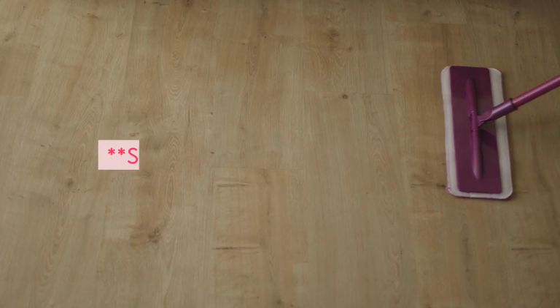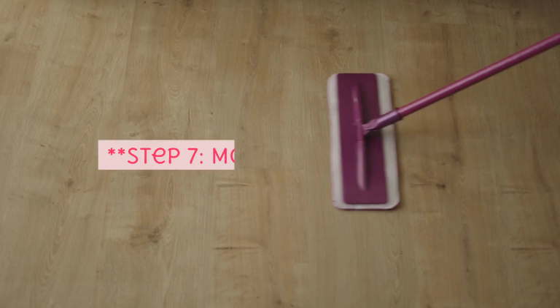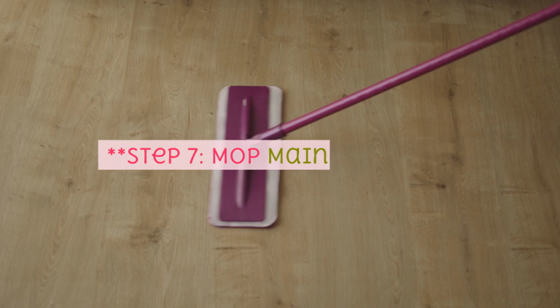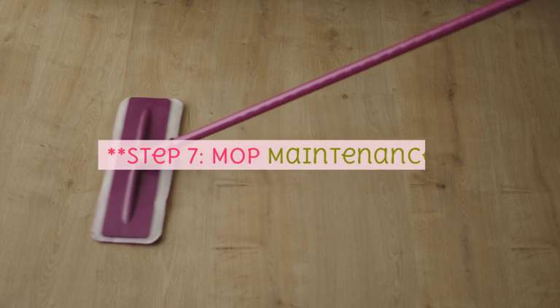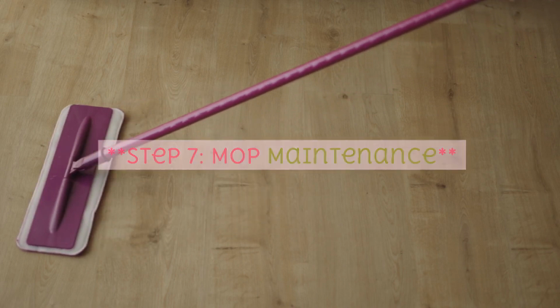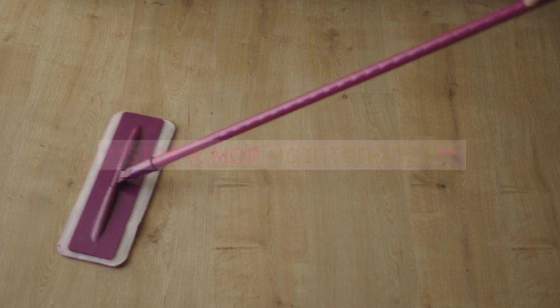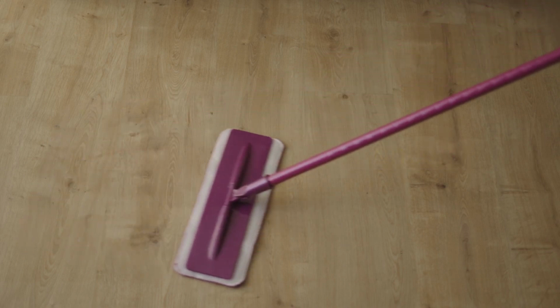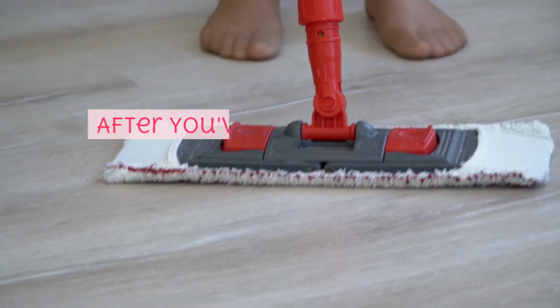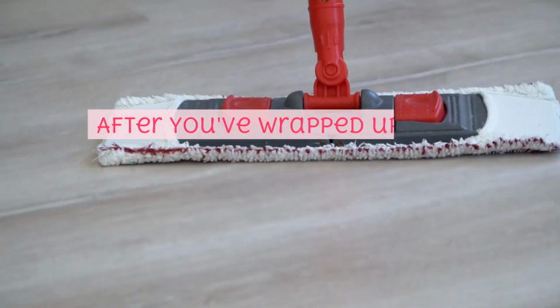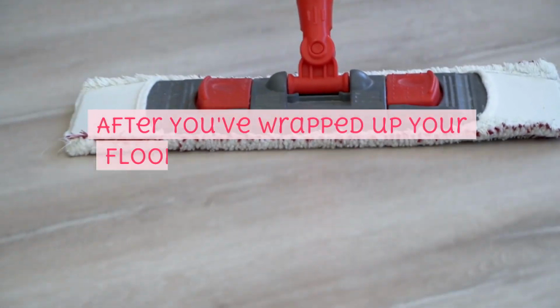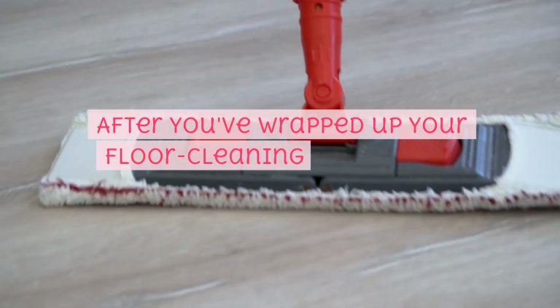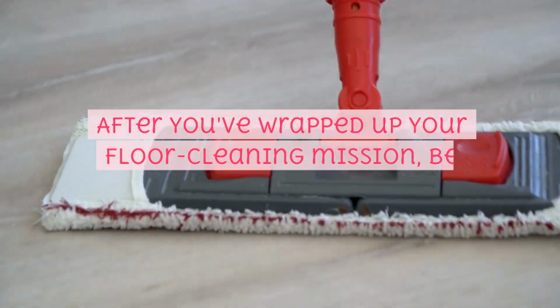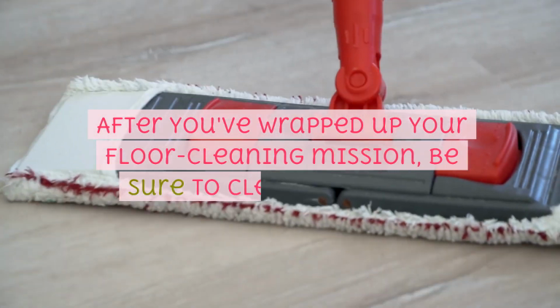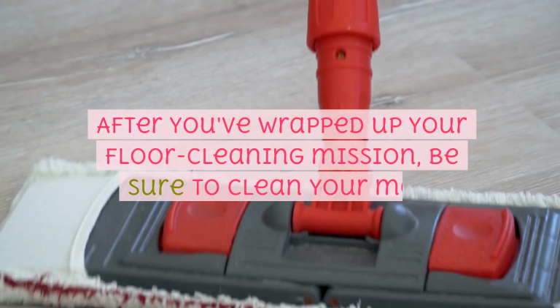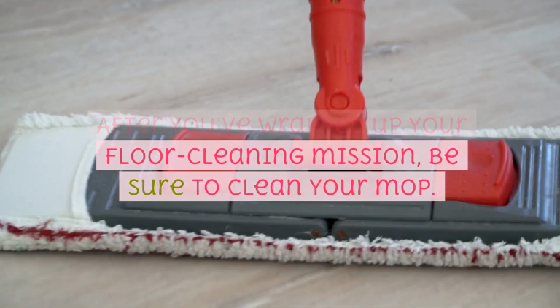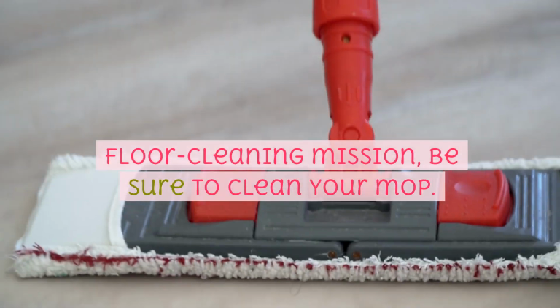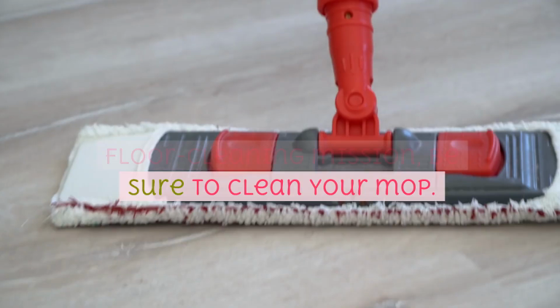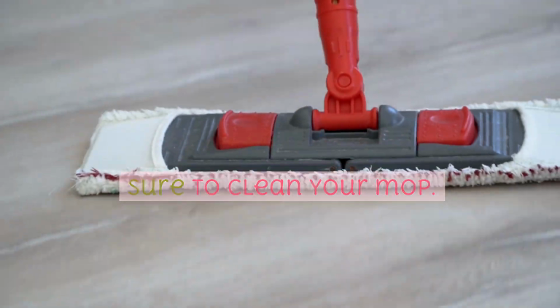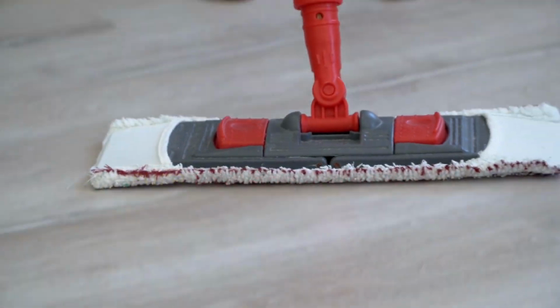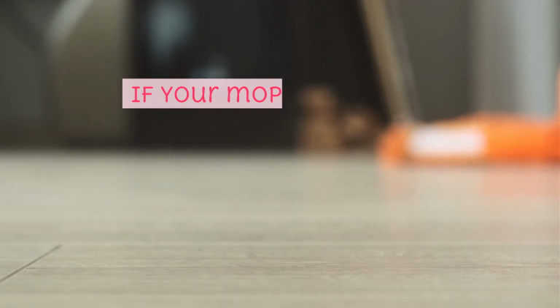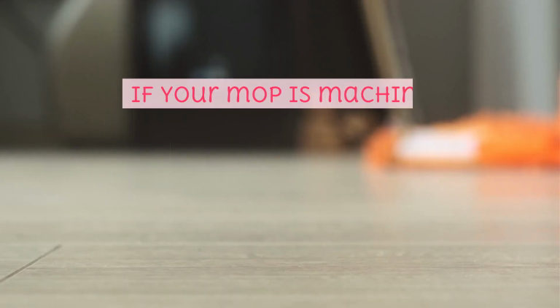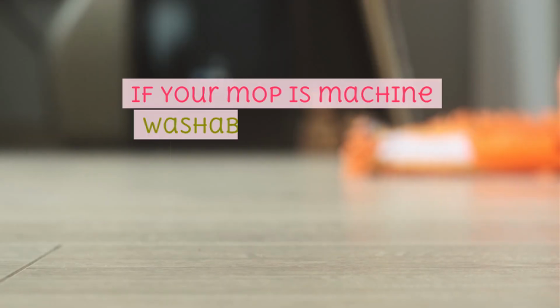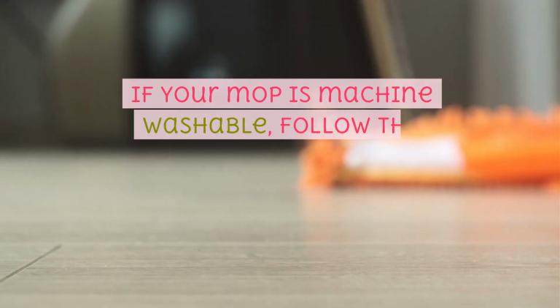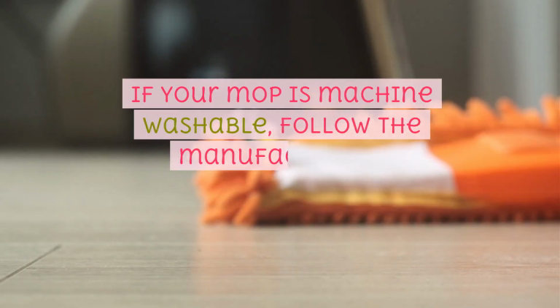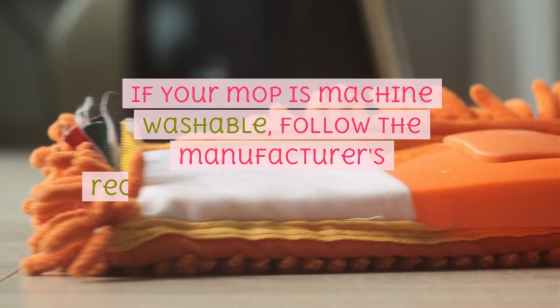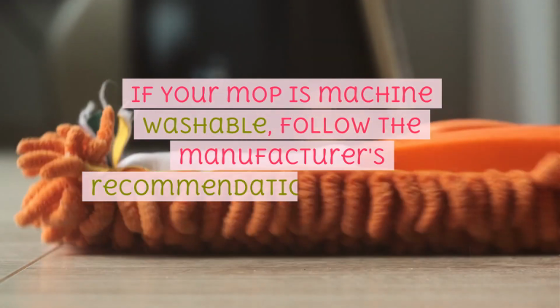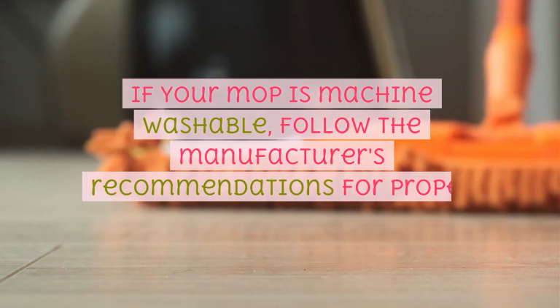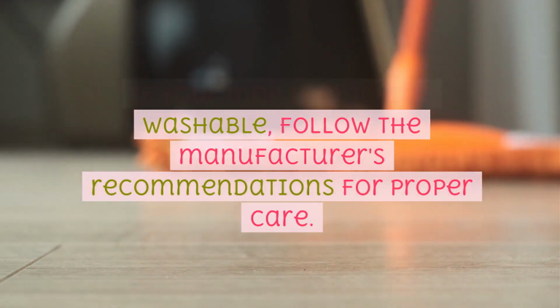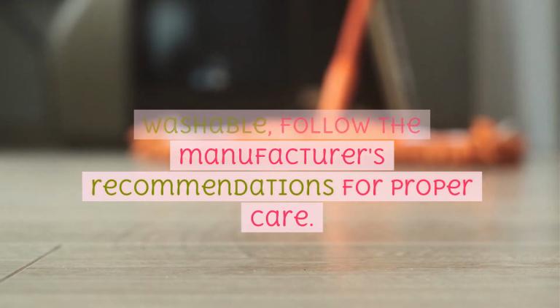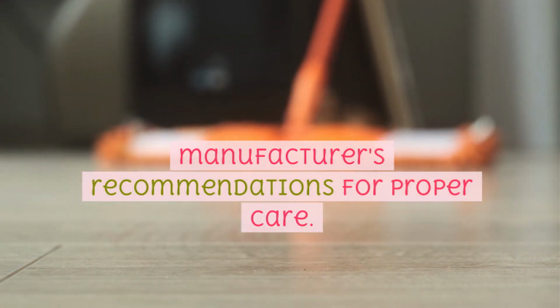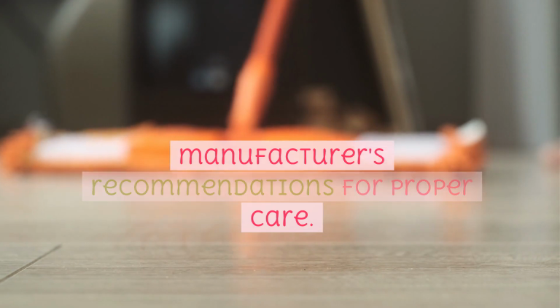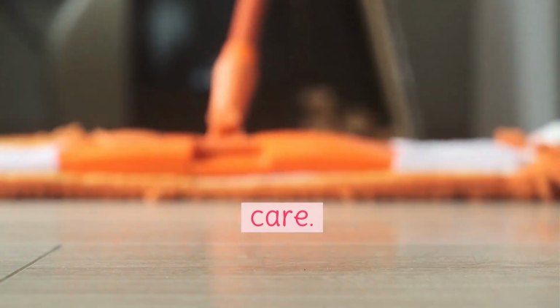Step 7: Mop maintenance. After you've wrapped up your floor cleaning mission, be sure to clean your mop. If your mop is machine washable, follow the manufacturer's recommendations for proper care.